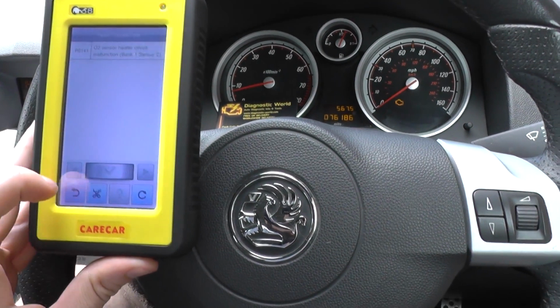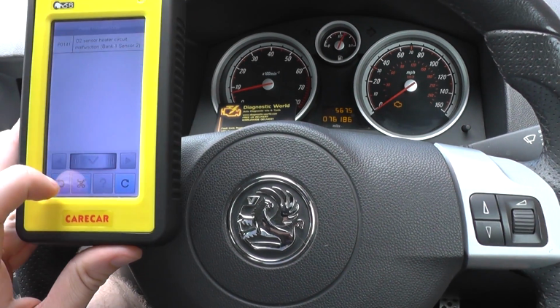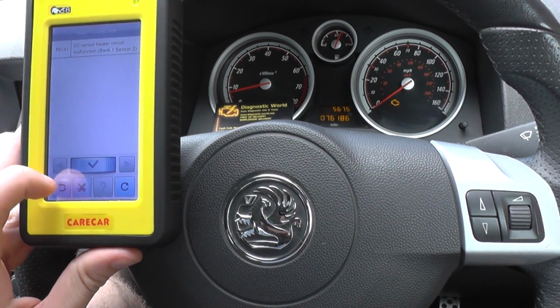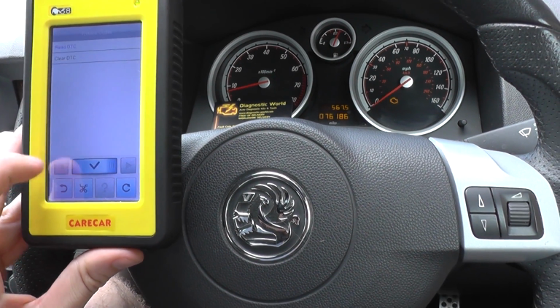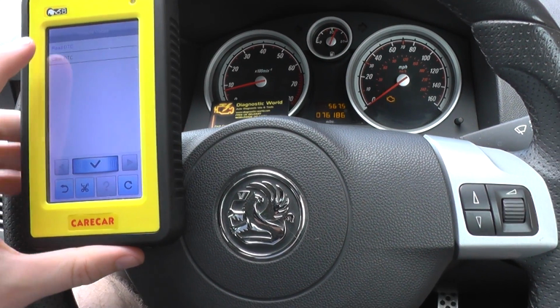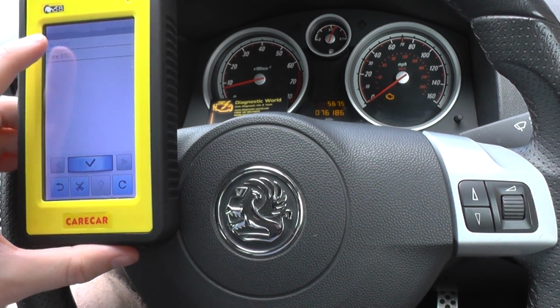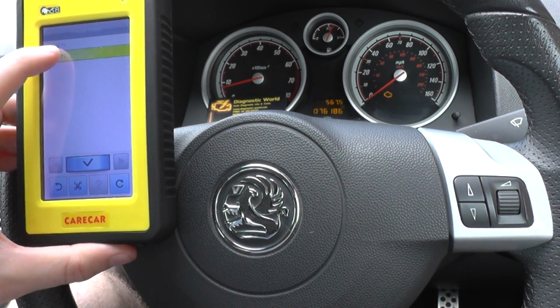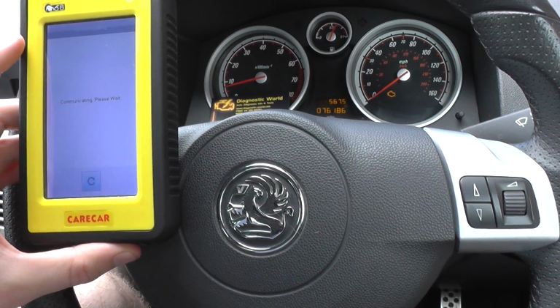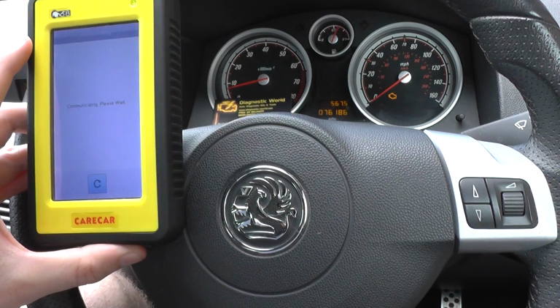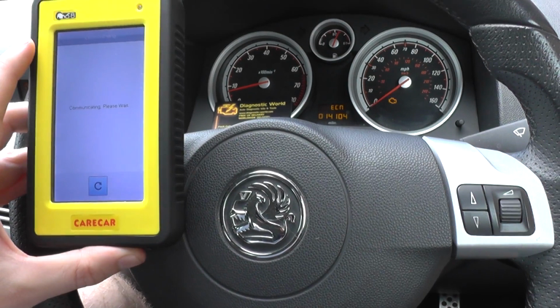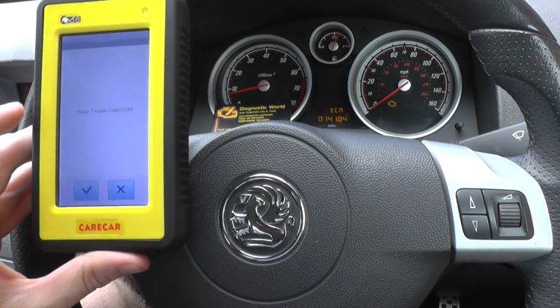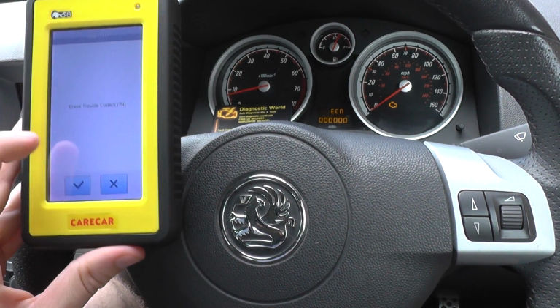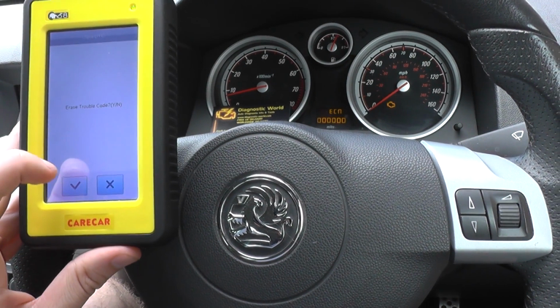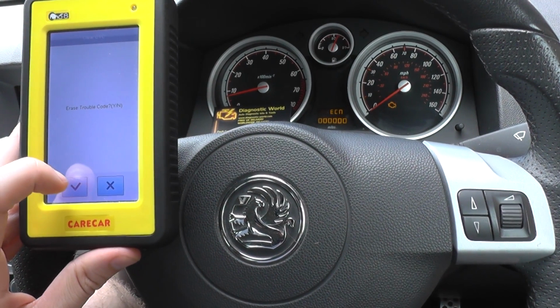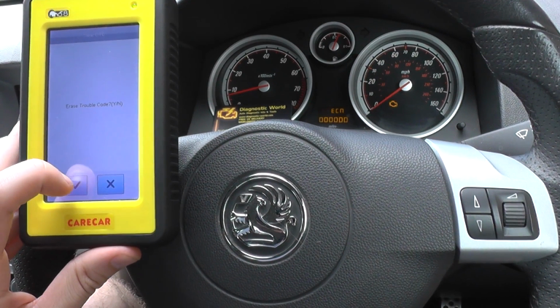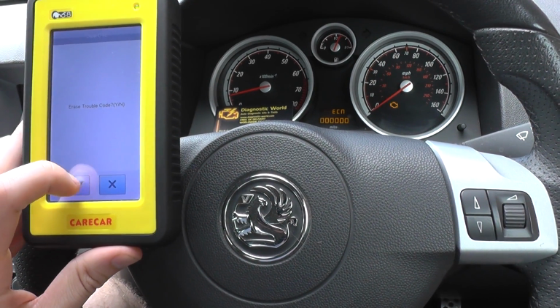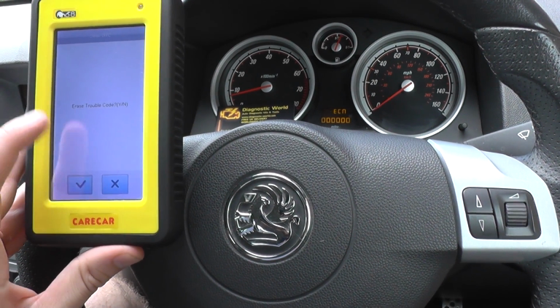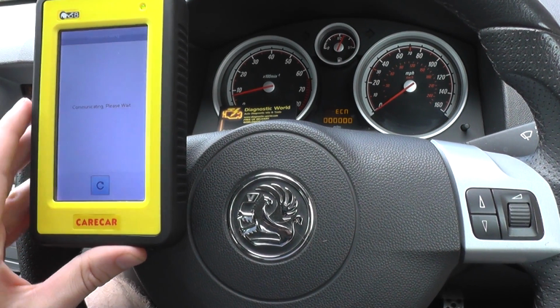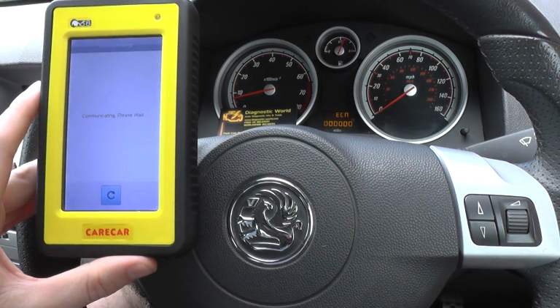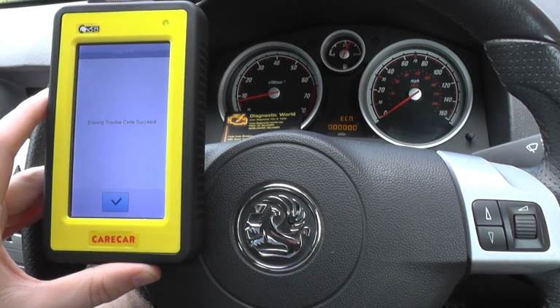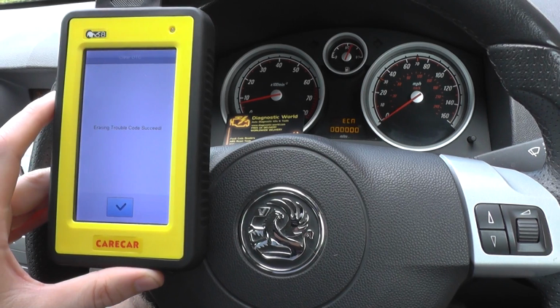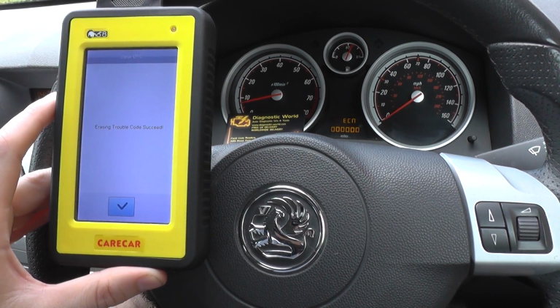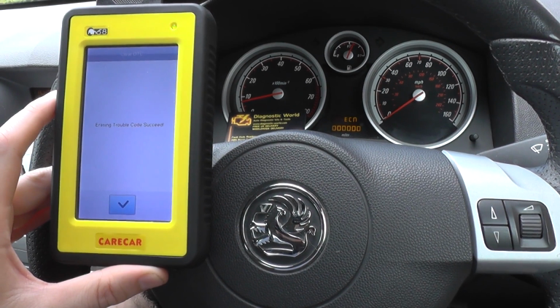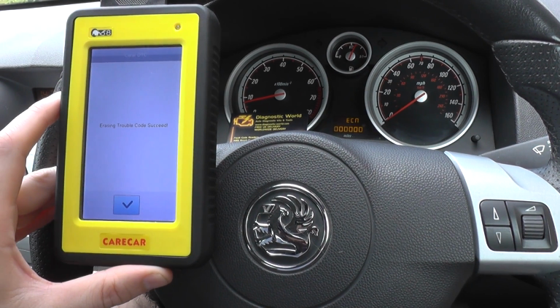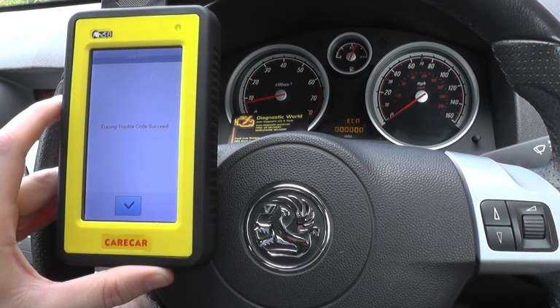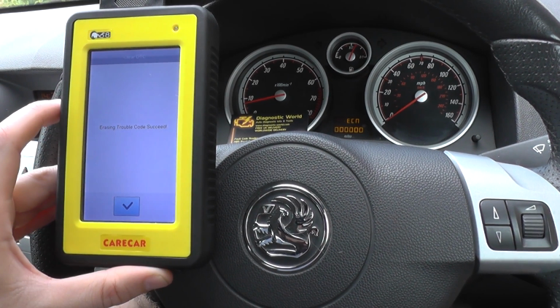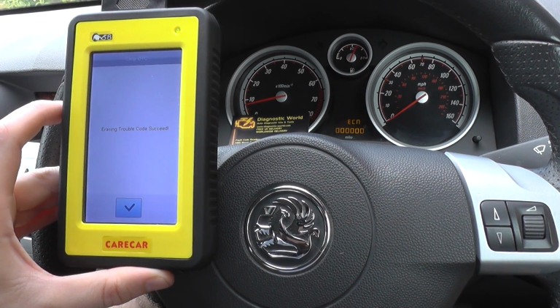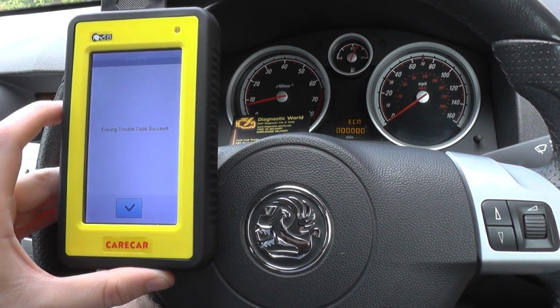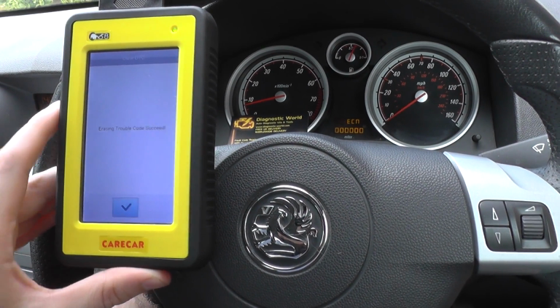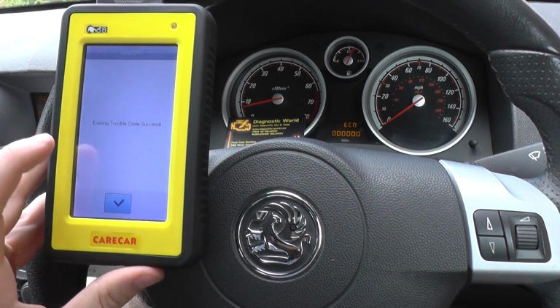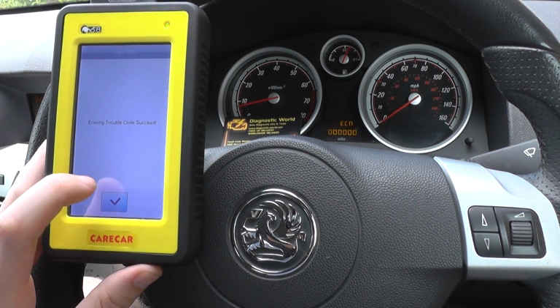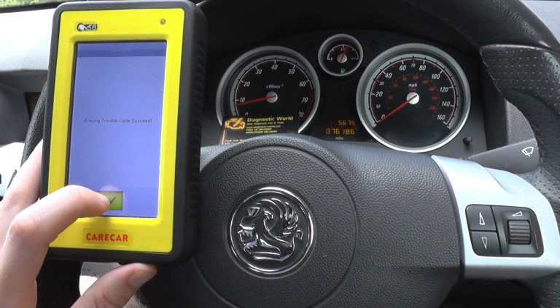So what we need to do is just click on to clear DTC. And if we keep one eye on the check engine light while I click OK — there we go, that's gone off straight away there. And it's telling us erasing trouble codes succeed.